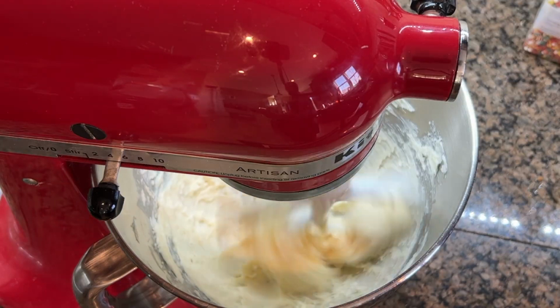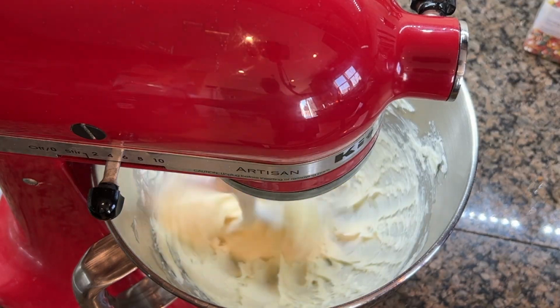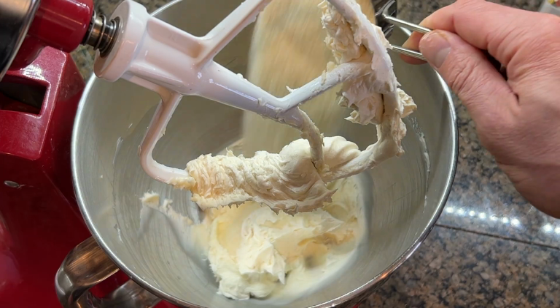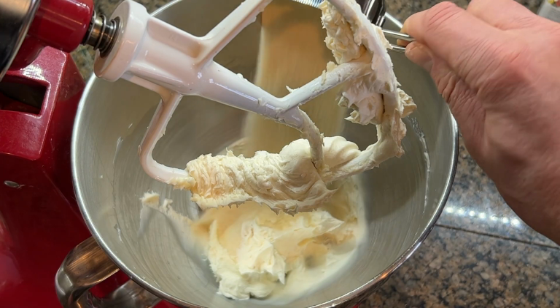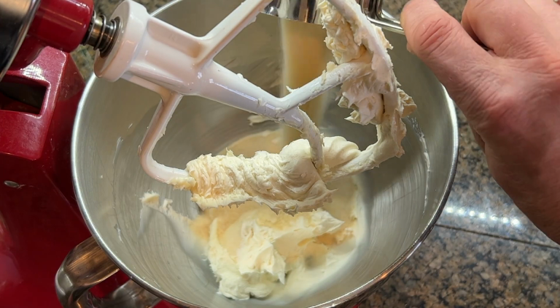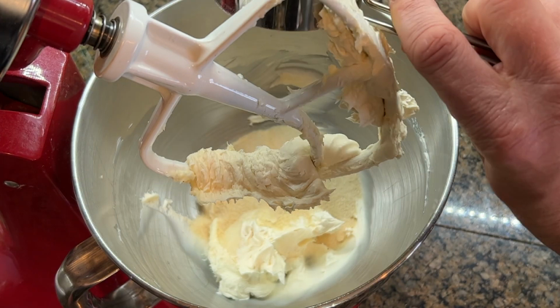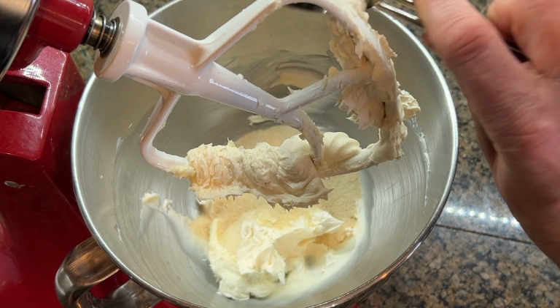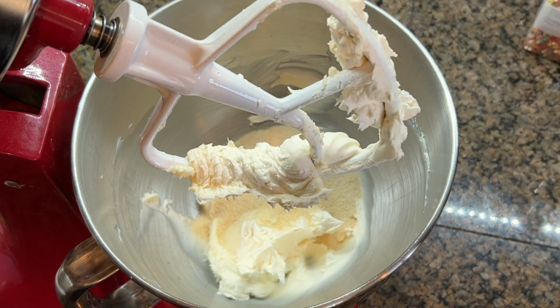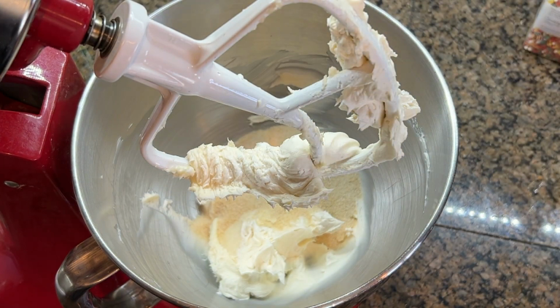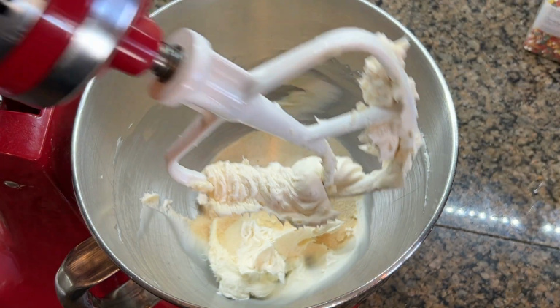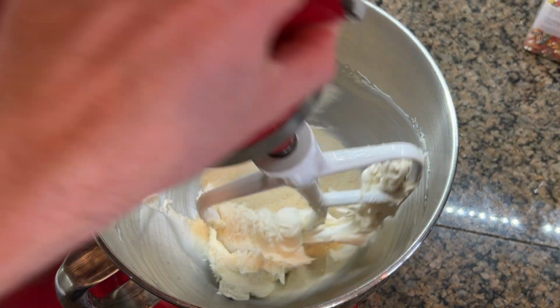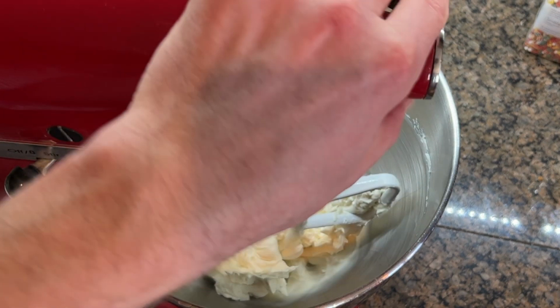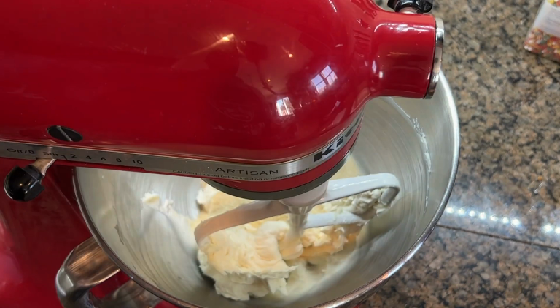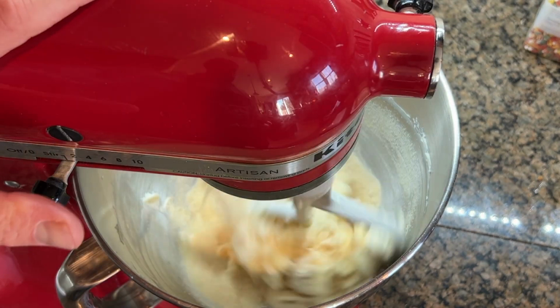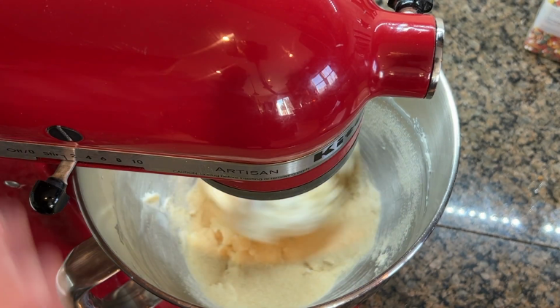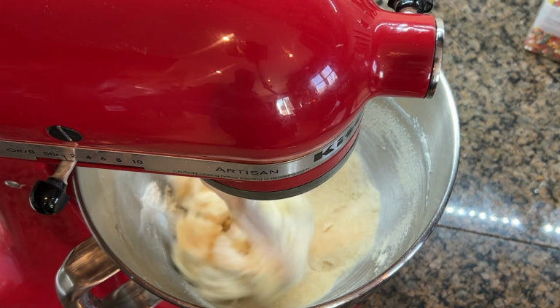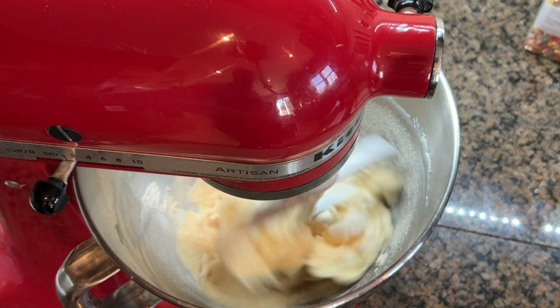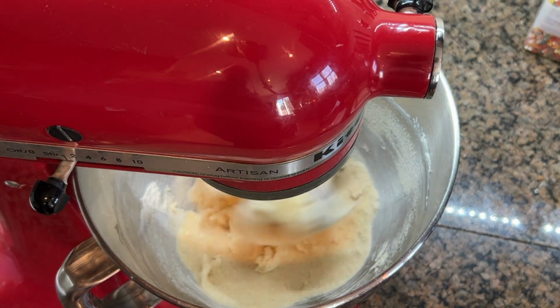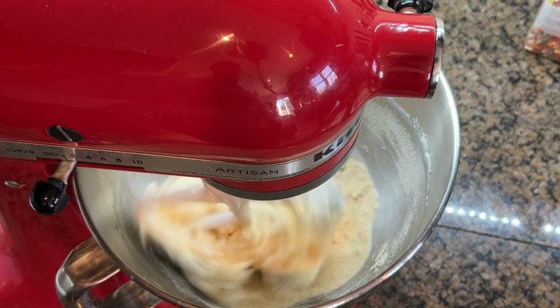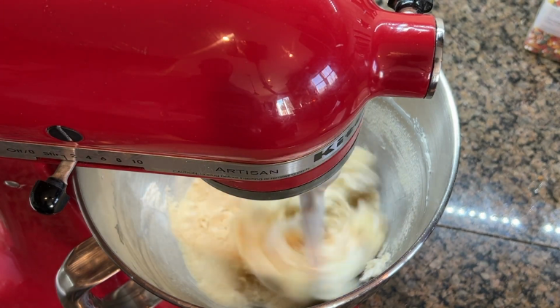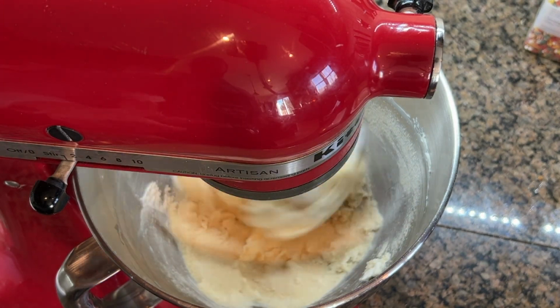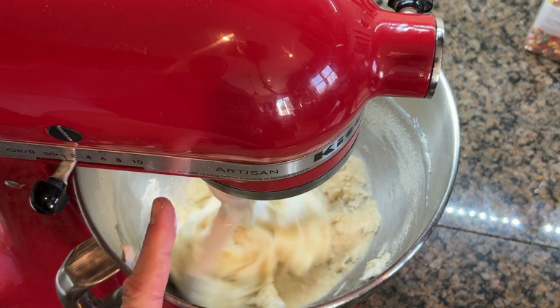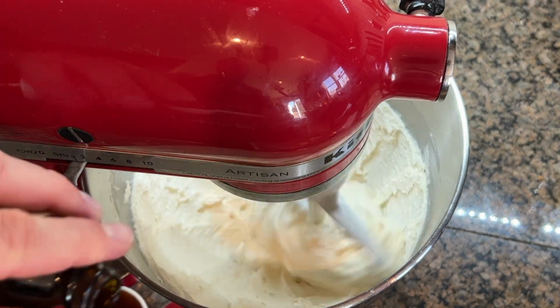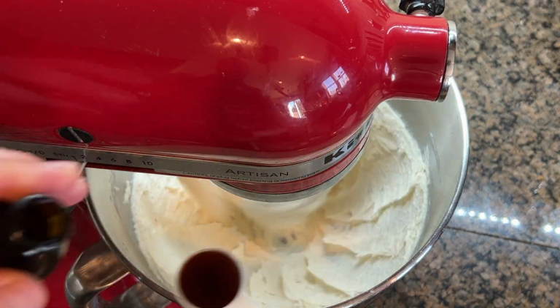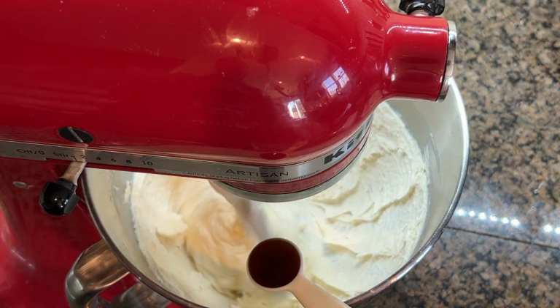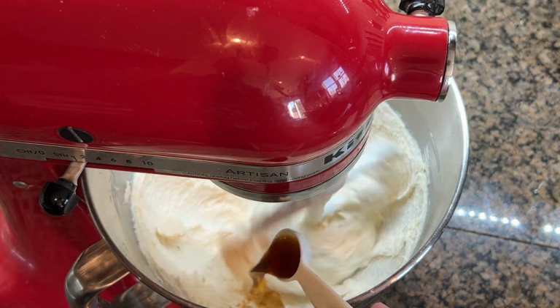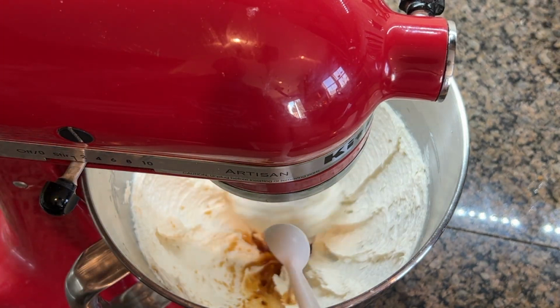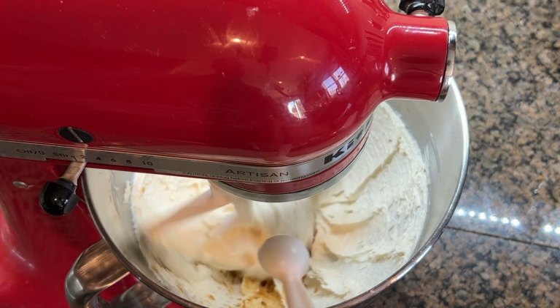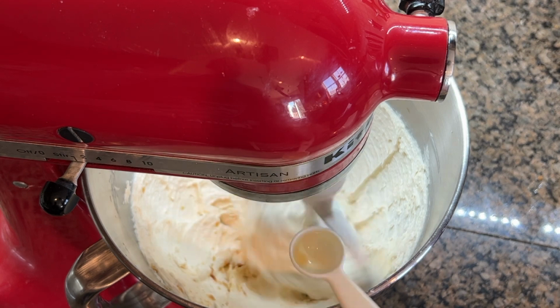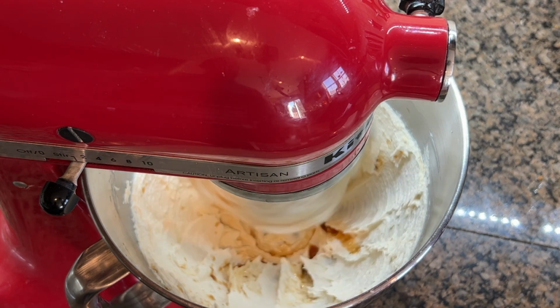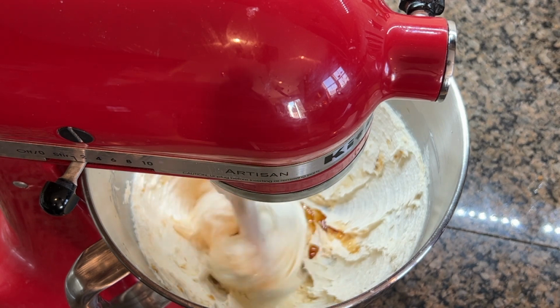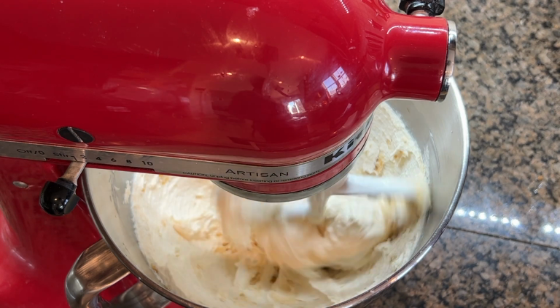Add half a cup of toasted sugar, which is just white granulated sugar that you cook over very low heat. Then beat the sugar and the butter together for about two to three minutes, and then stir in a teaspoon of vanilla.